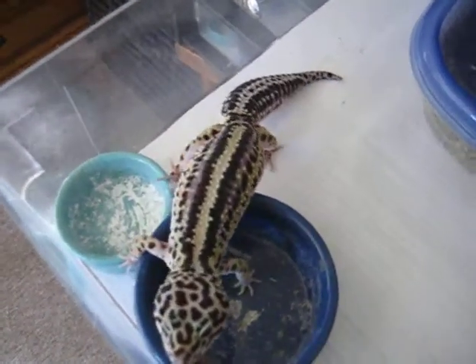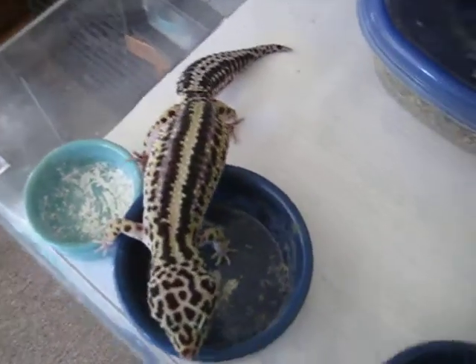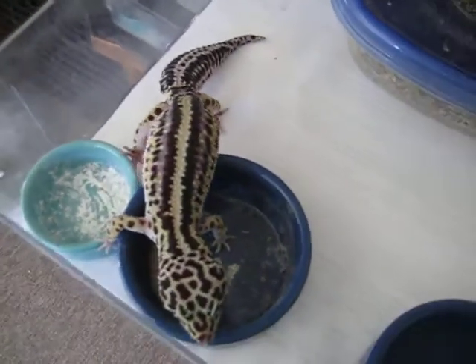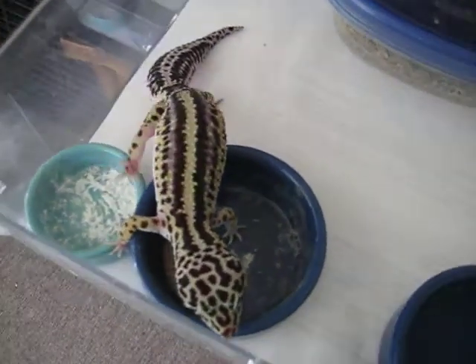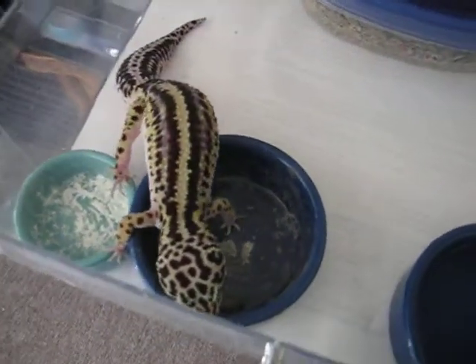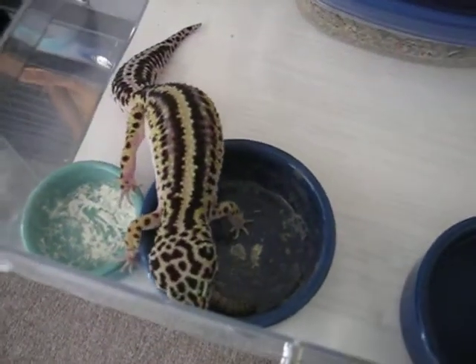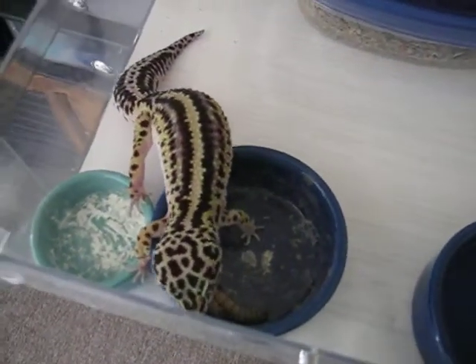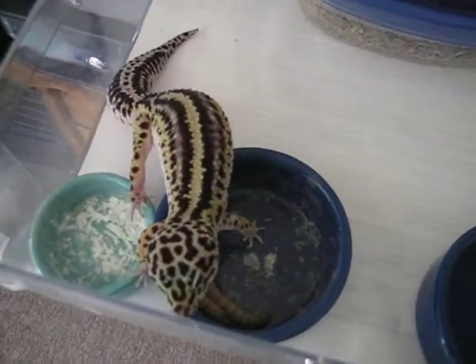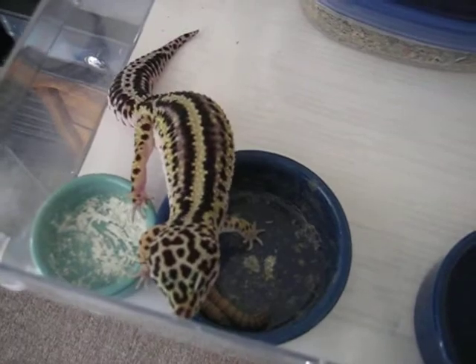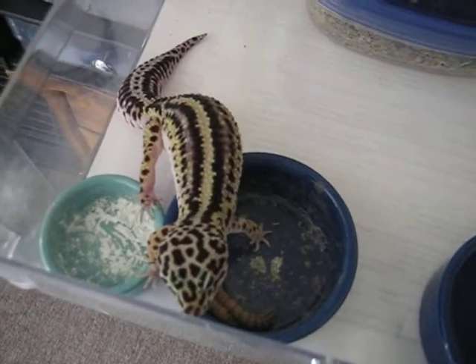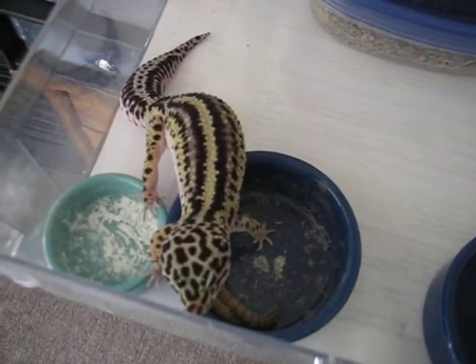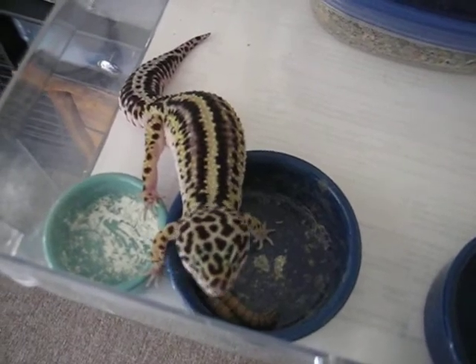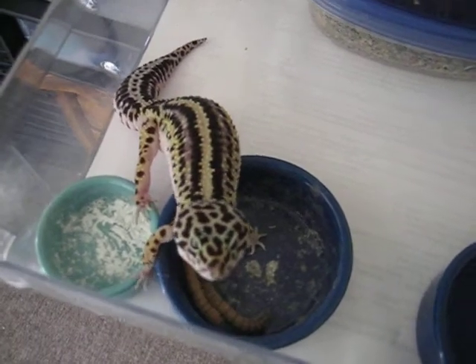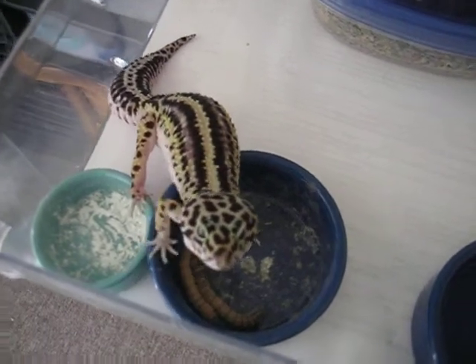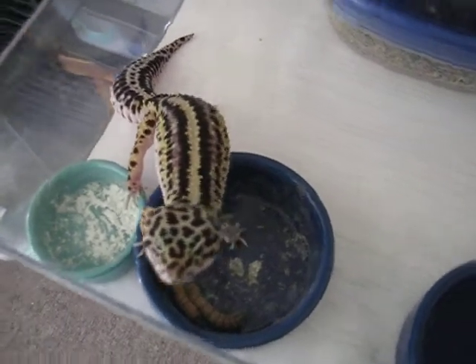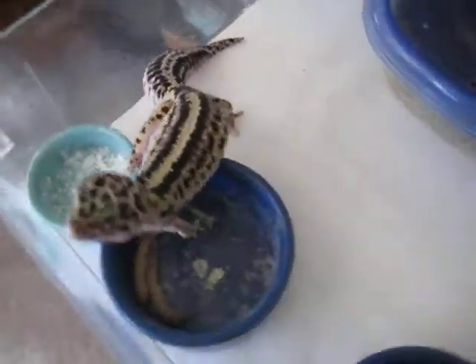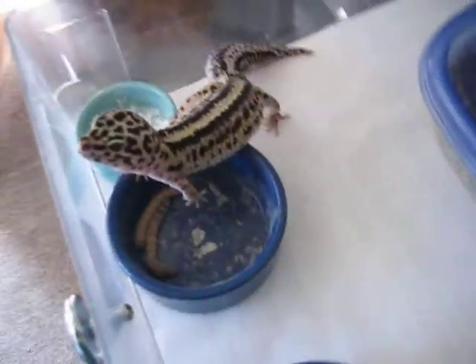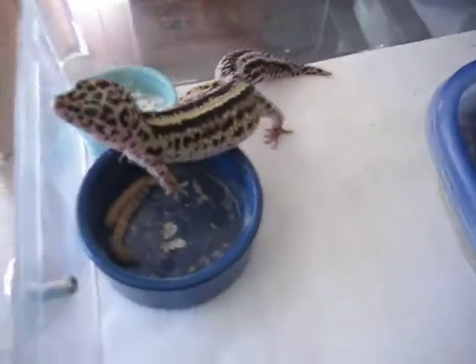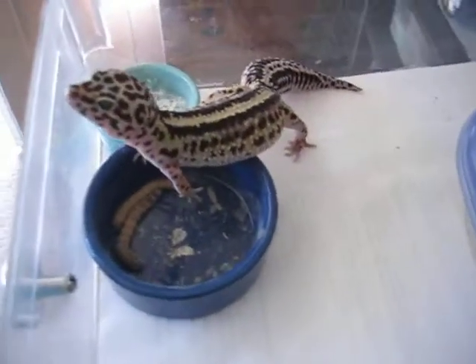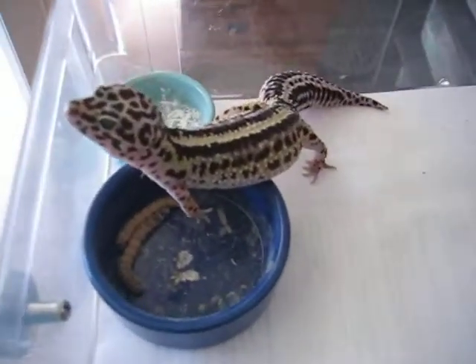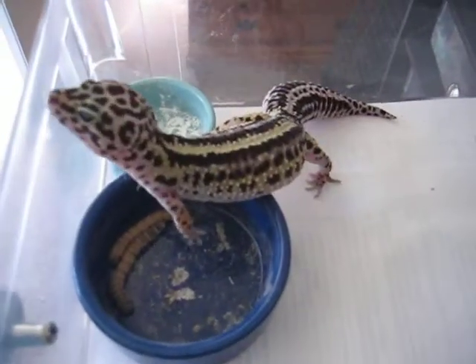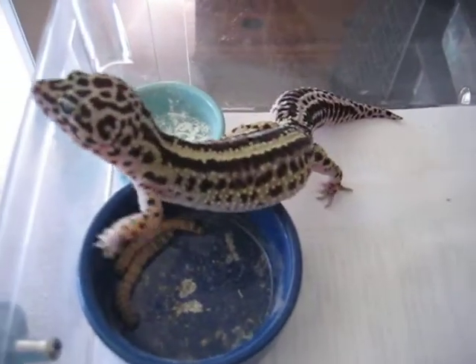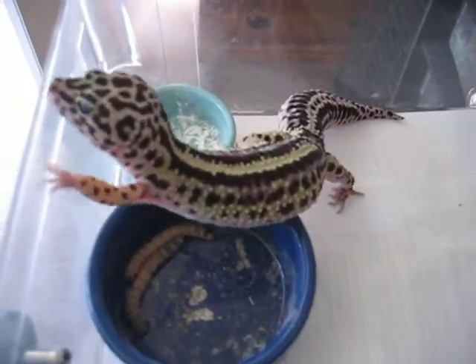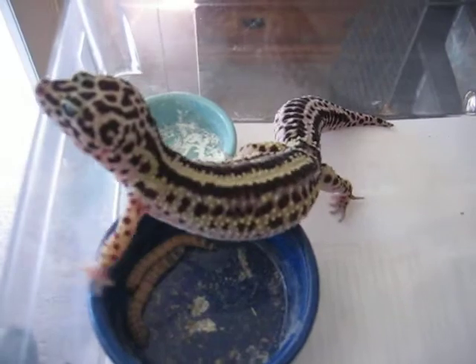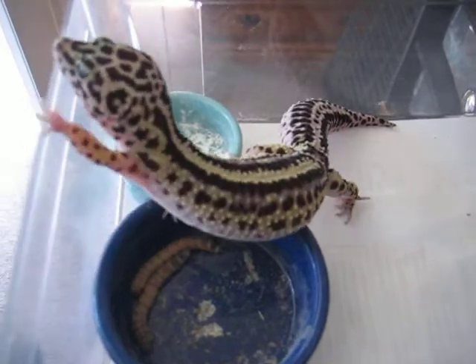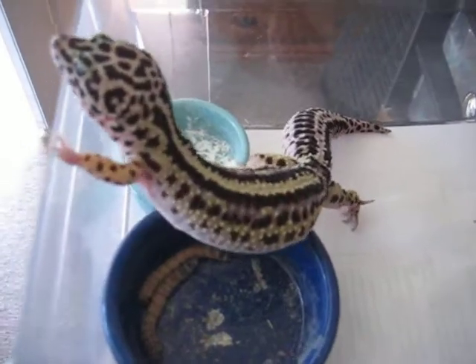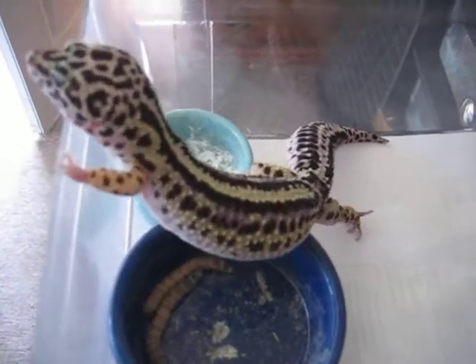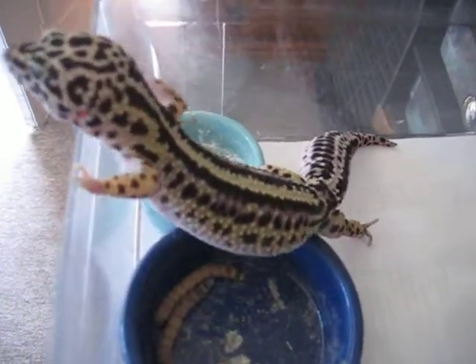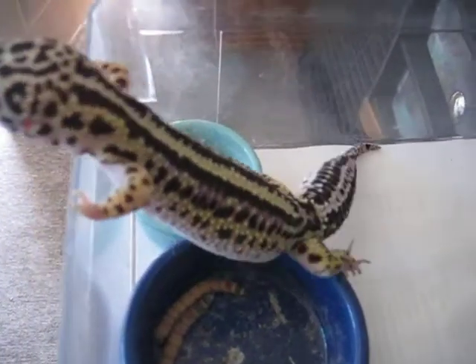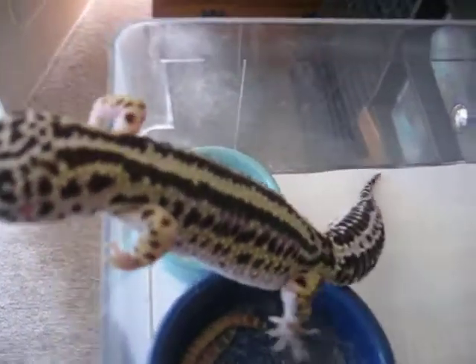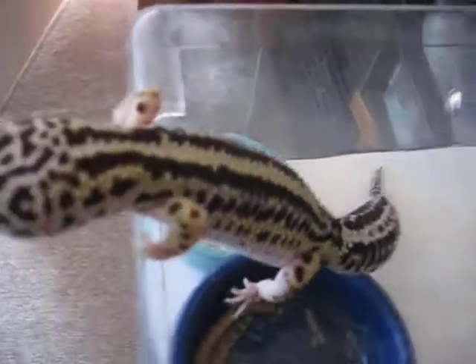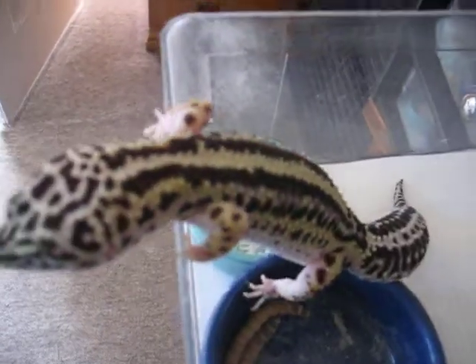I have a really neat looking male for her. These guys are one of my favorite morphs.